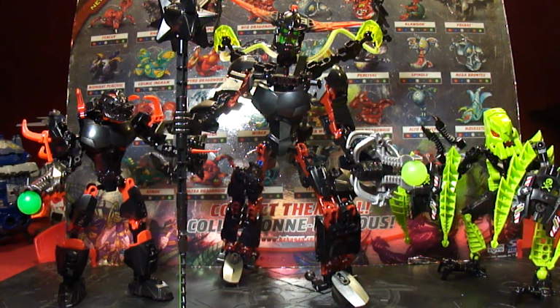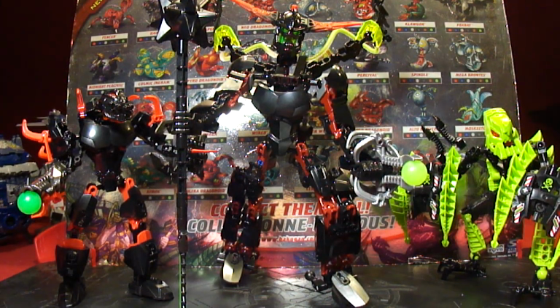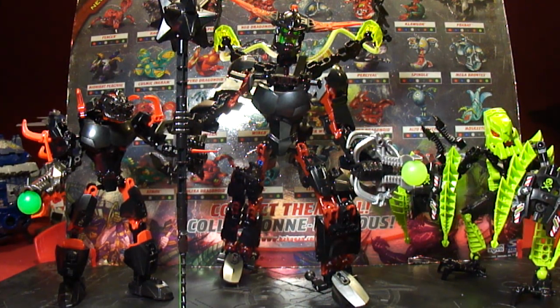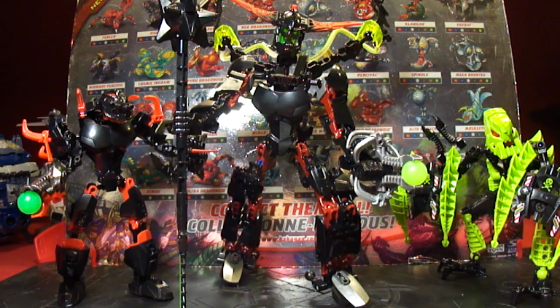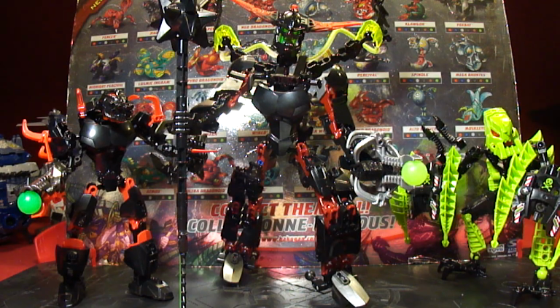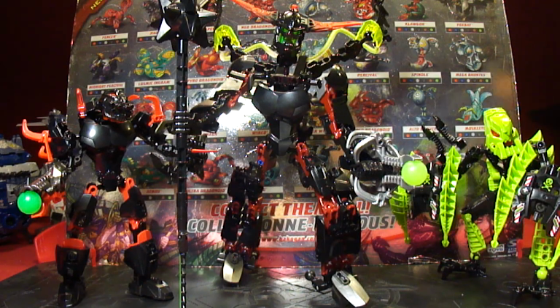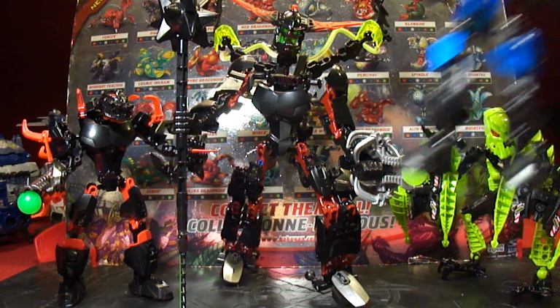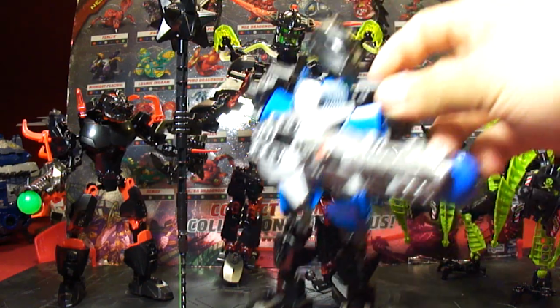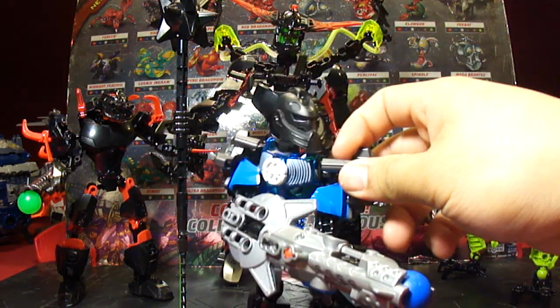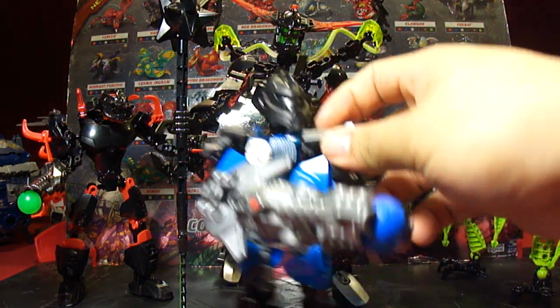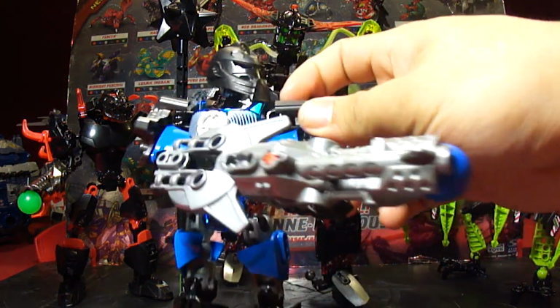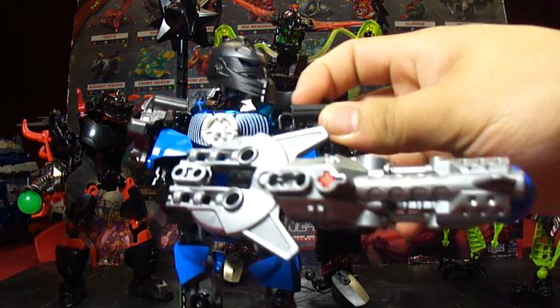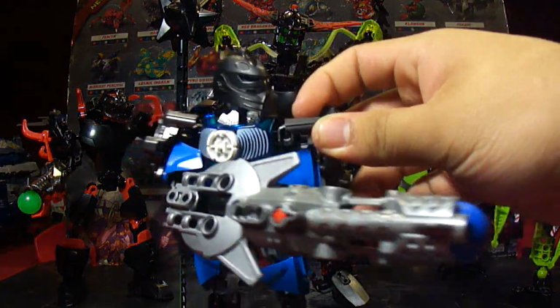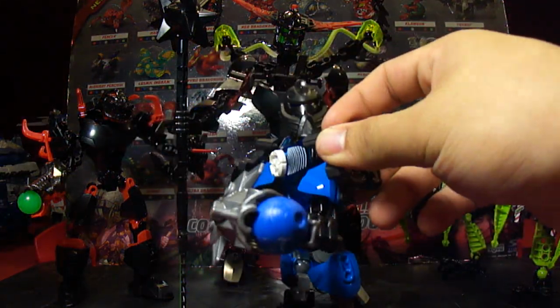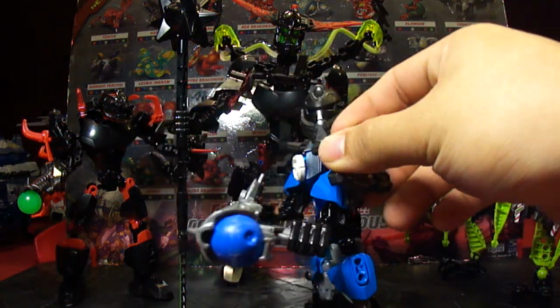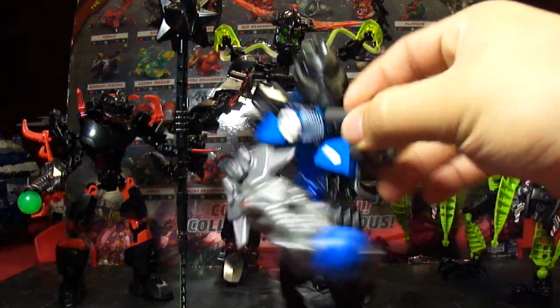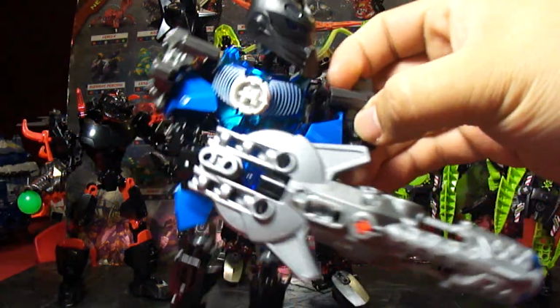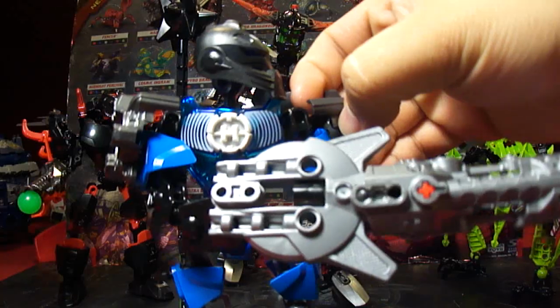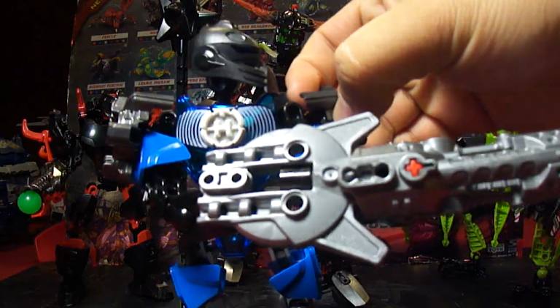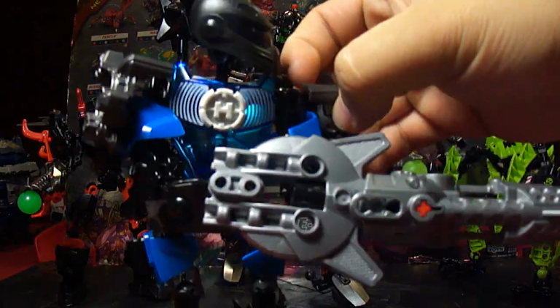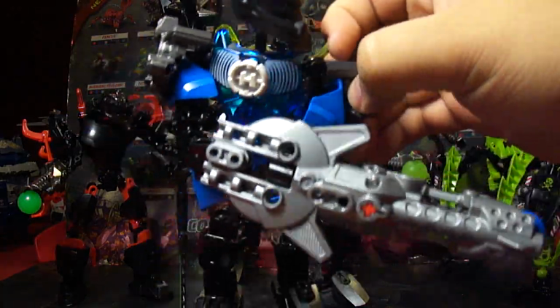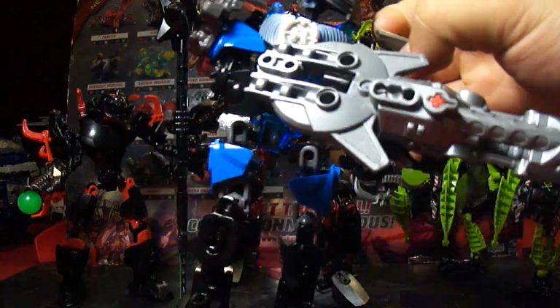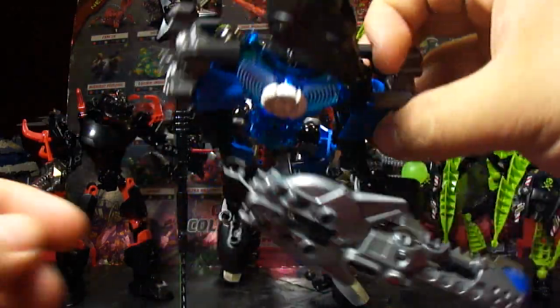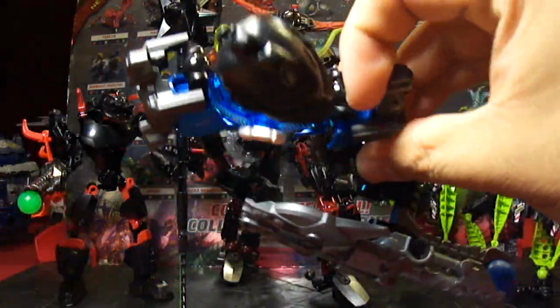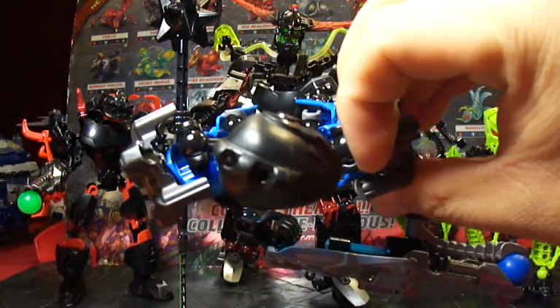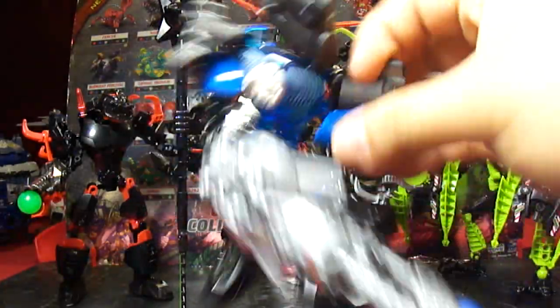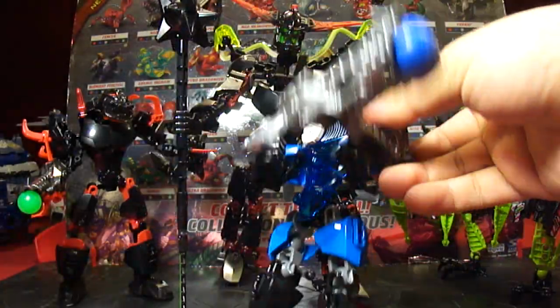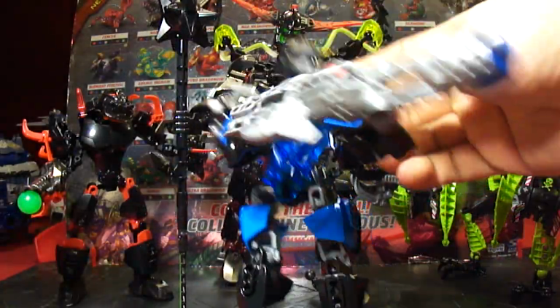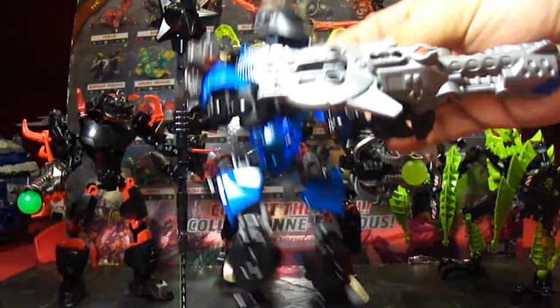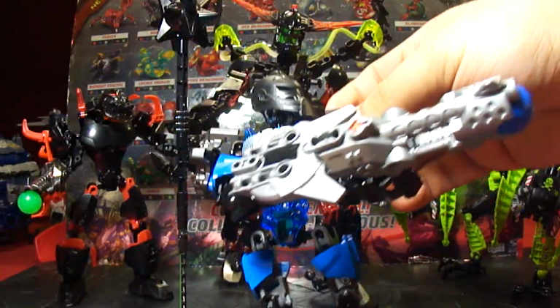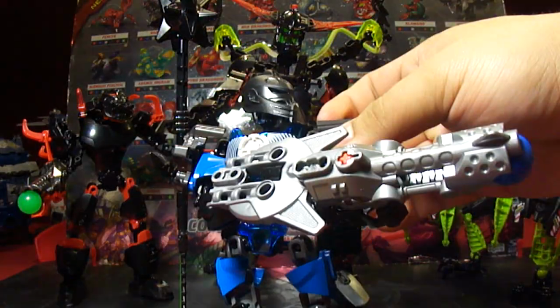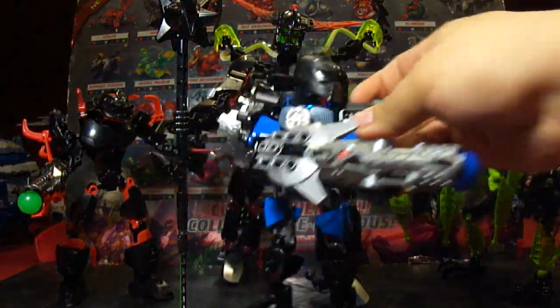I also got one new hero — I have Stringer 4.0, looks pretty cool. I do like his gun even though it's not connected to his hand, but it just looks cool when he's holding it like this.